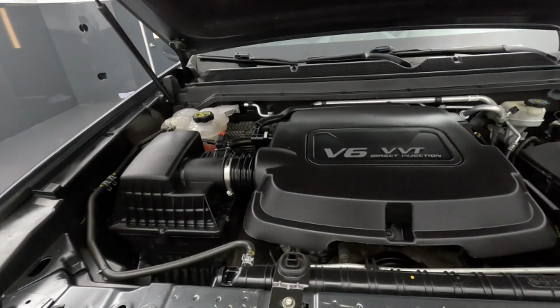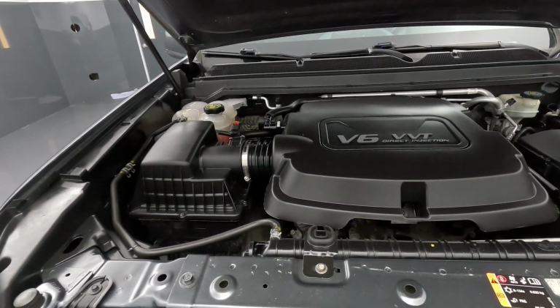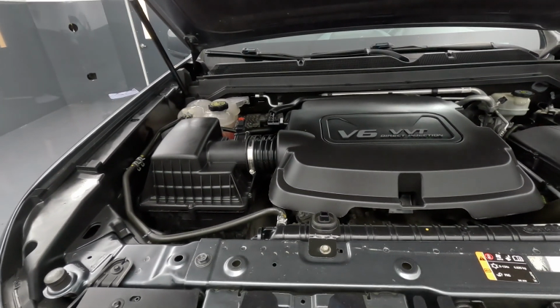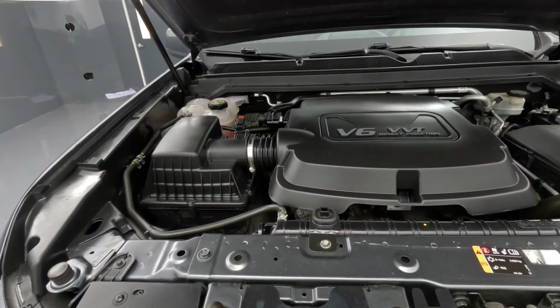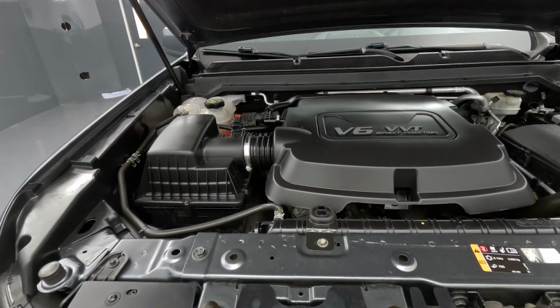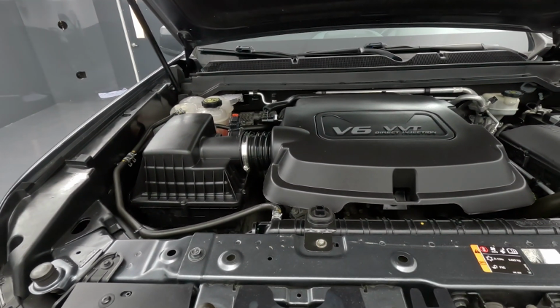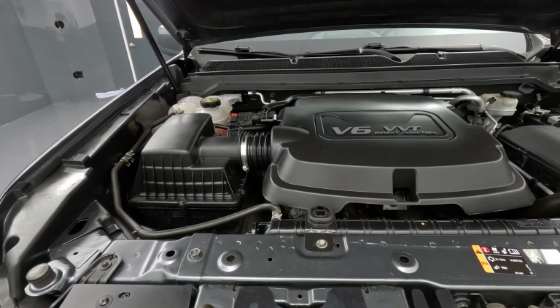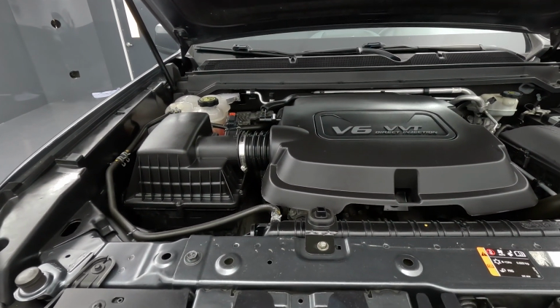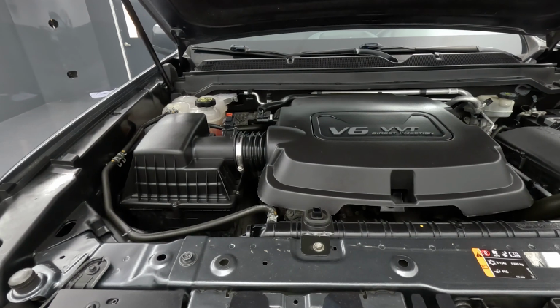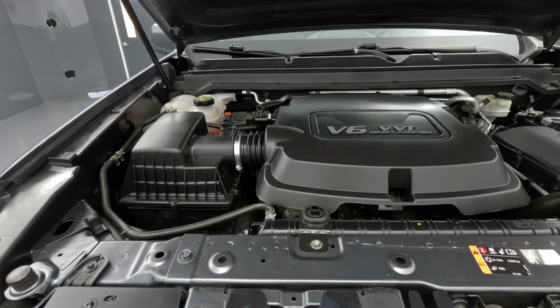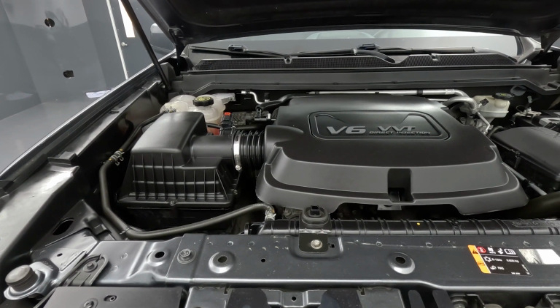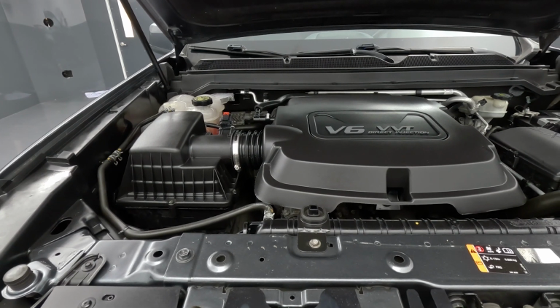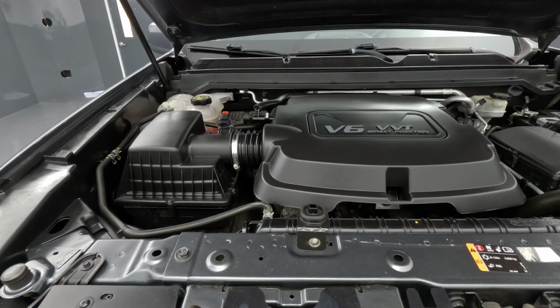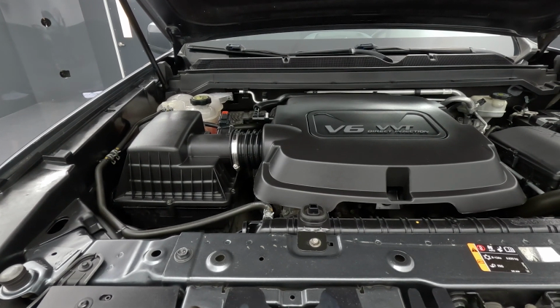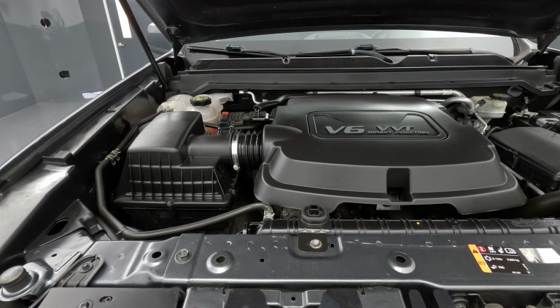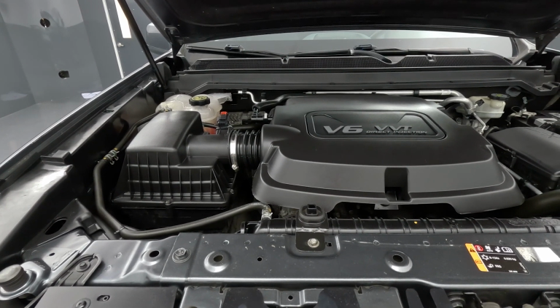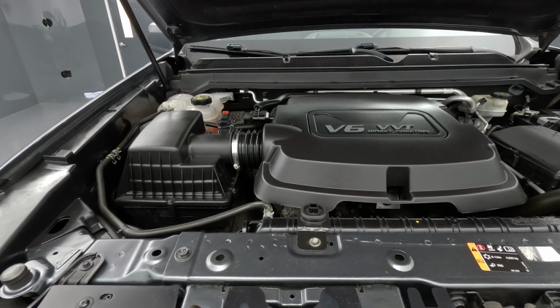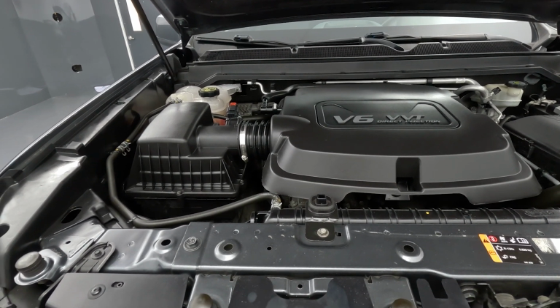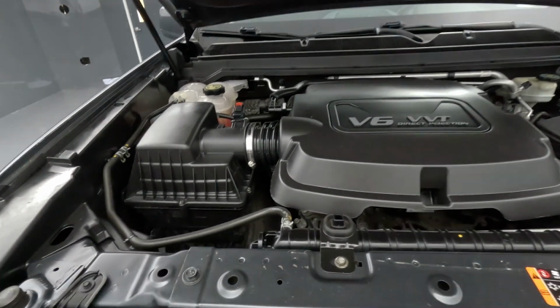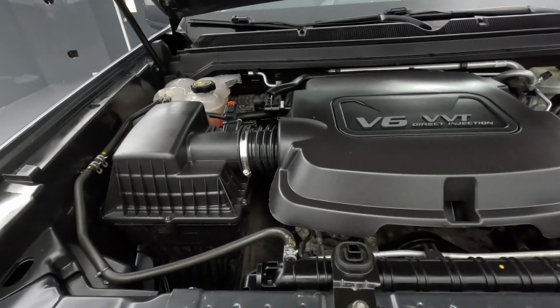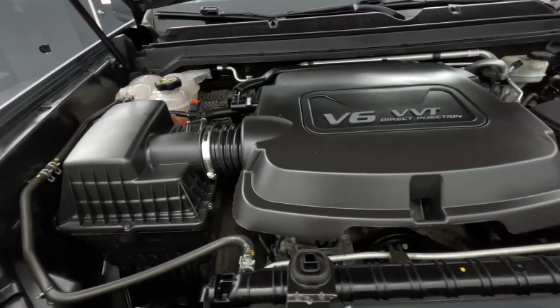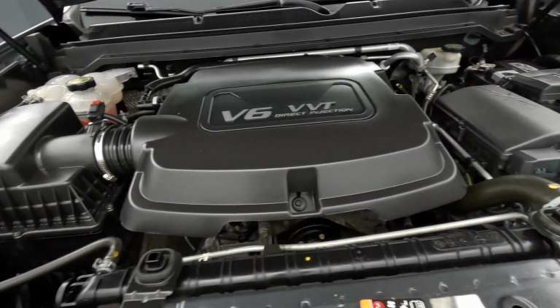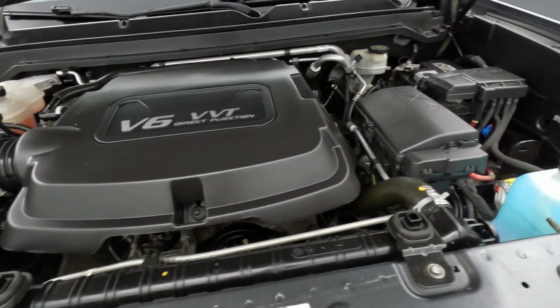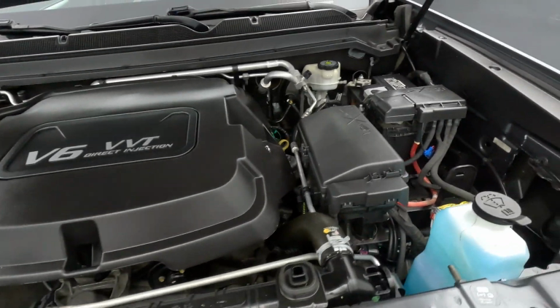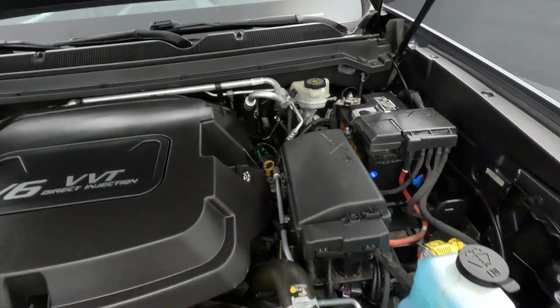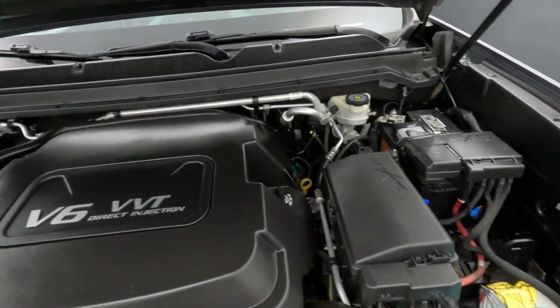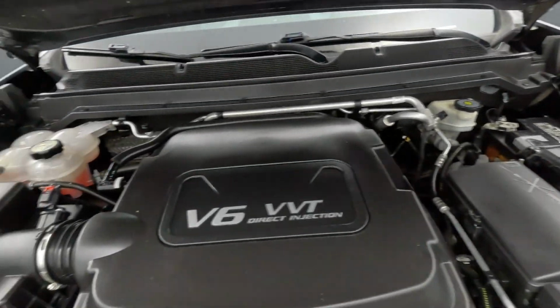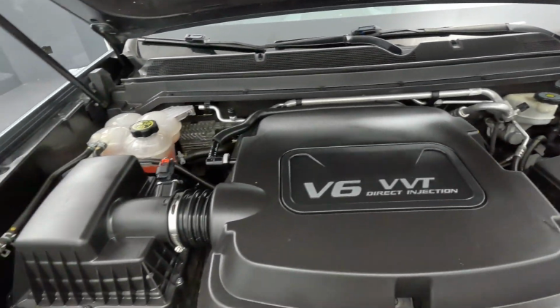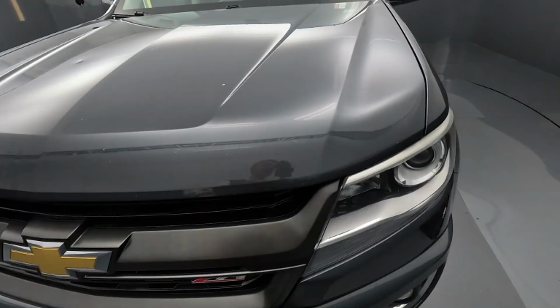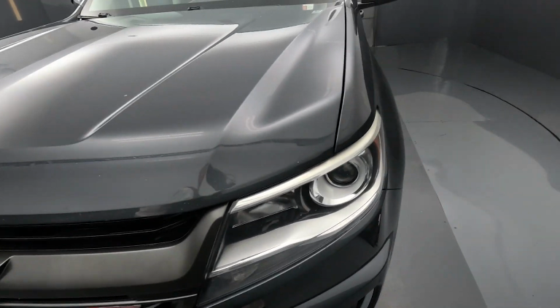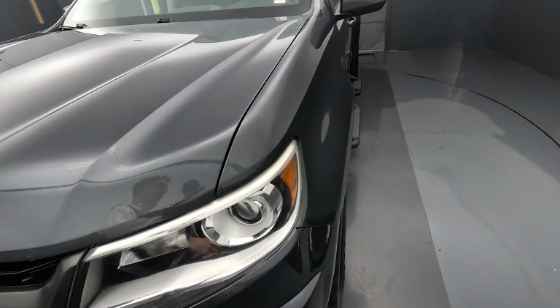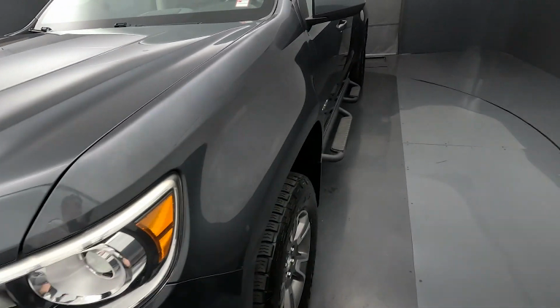There are a number of different engines available in the Colorado. This one has a V6 that pumps out a little over 300 horsepower — plenty of power for not that big of a pickup truck. Nice clean engine compartment, definitely something you want to look for in a higher mileage vehicle like this.